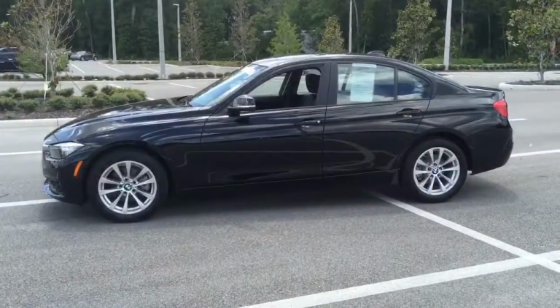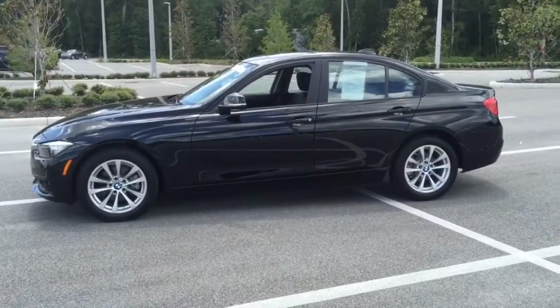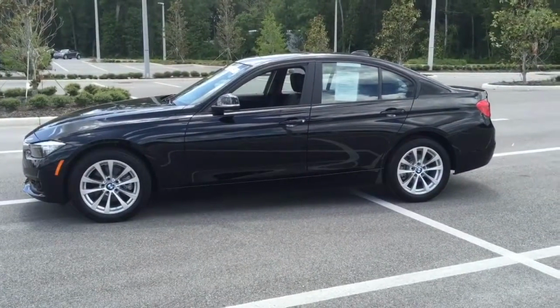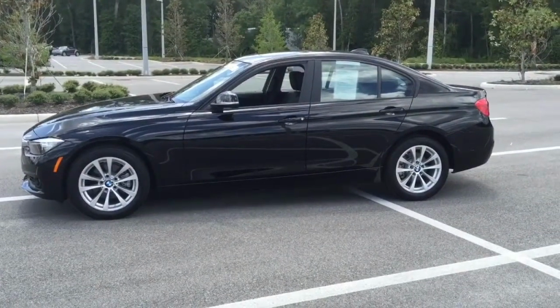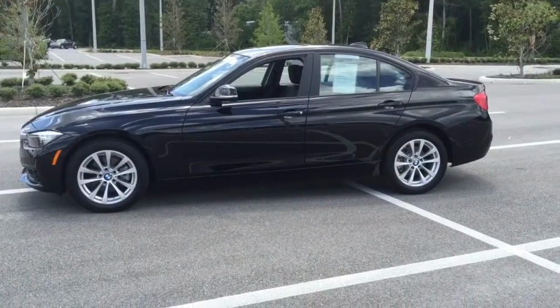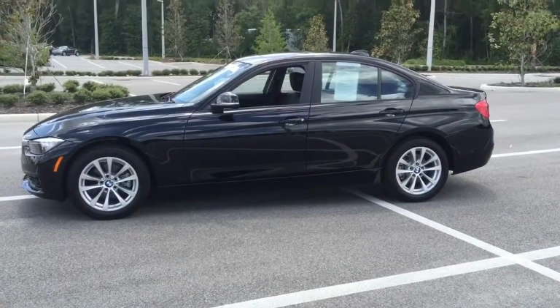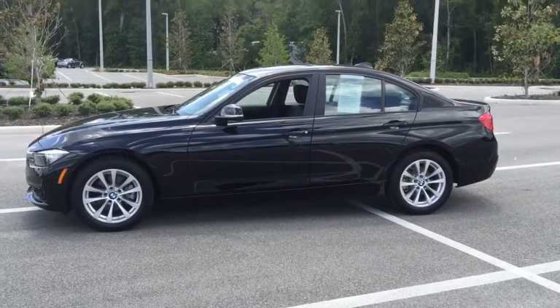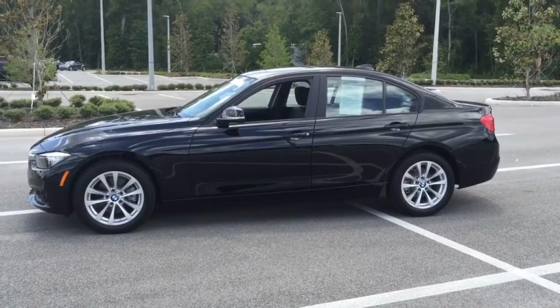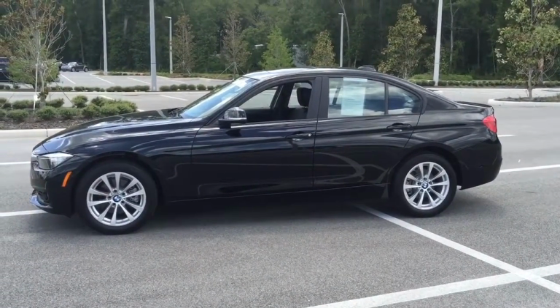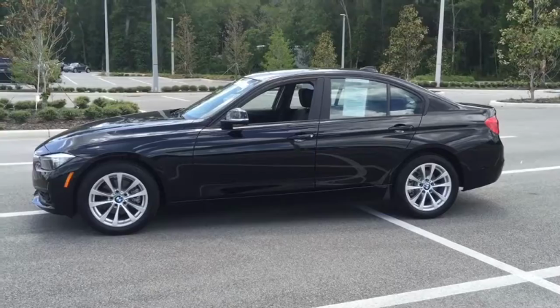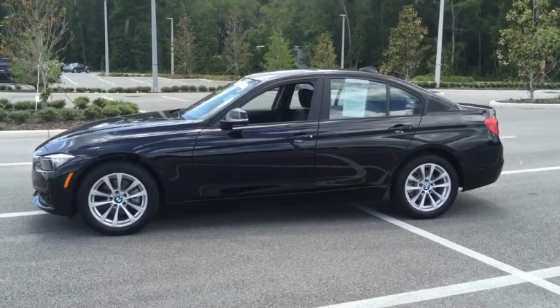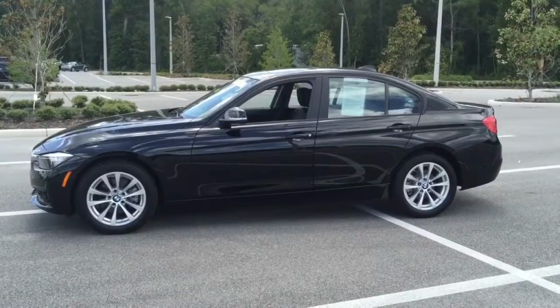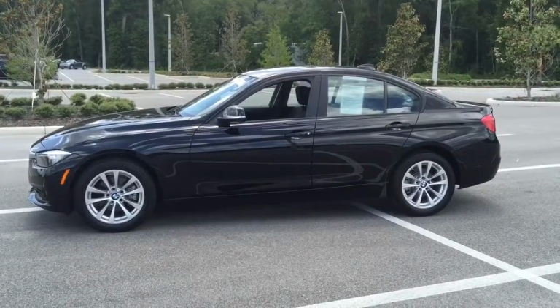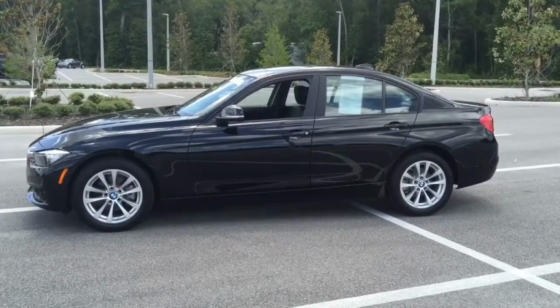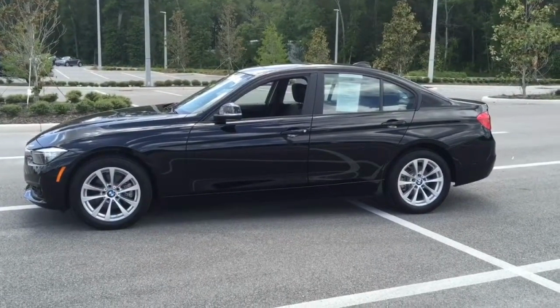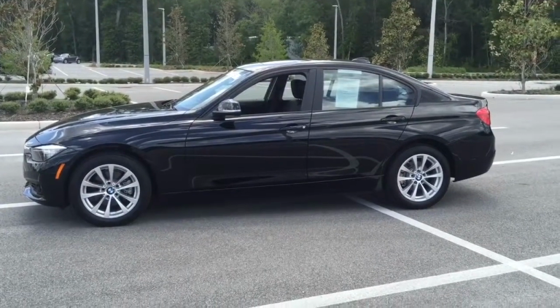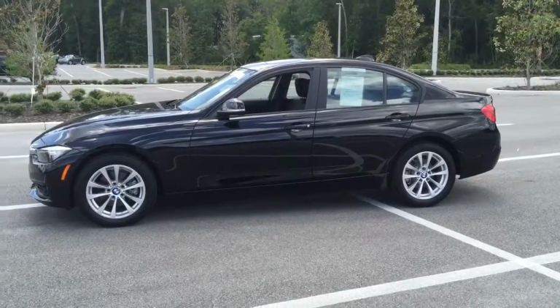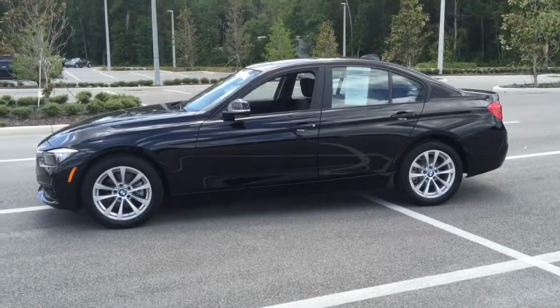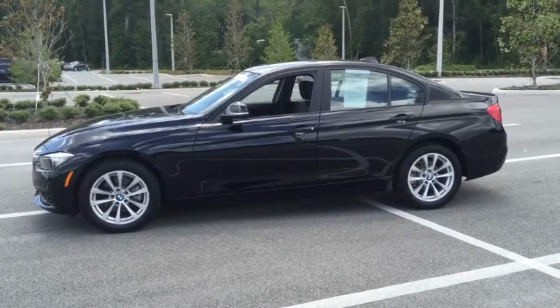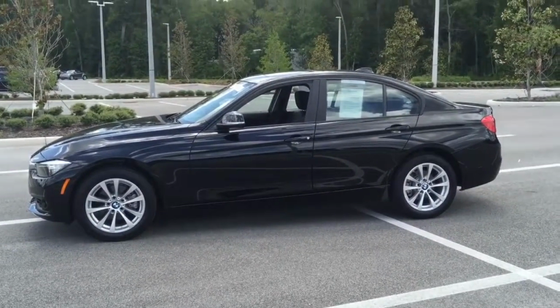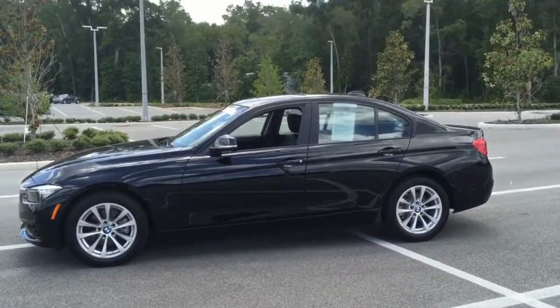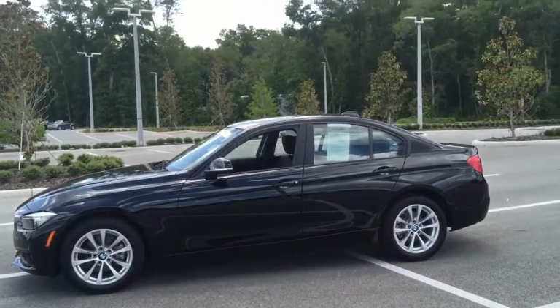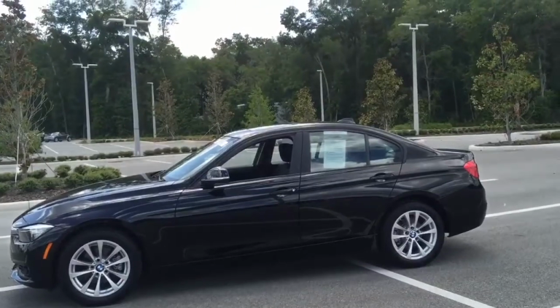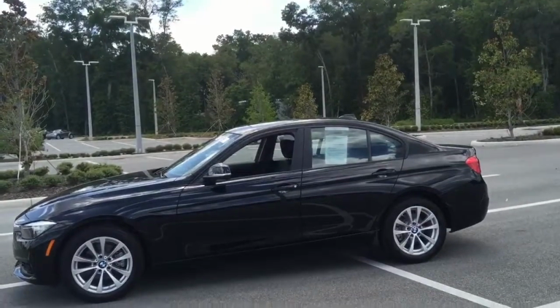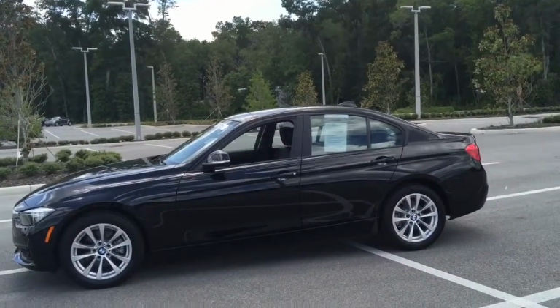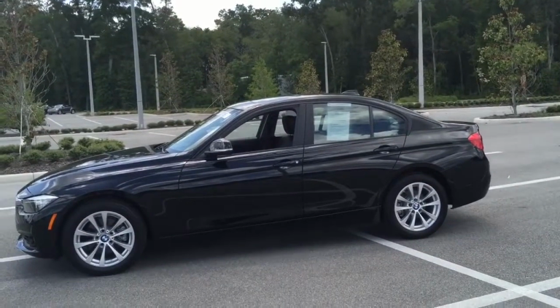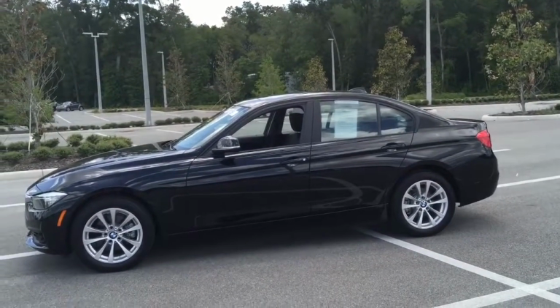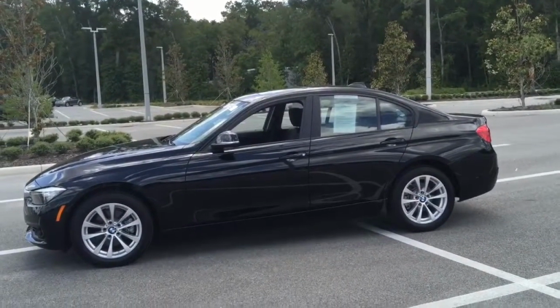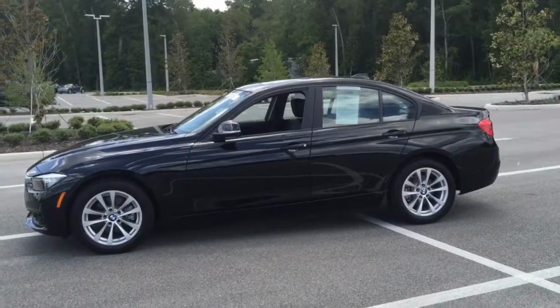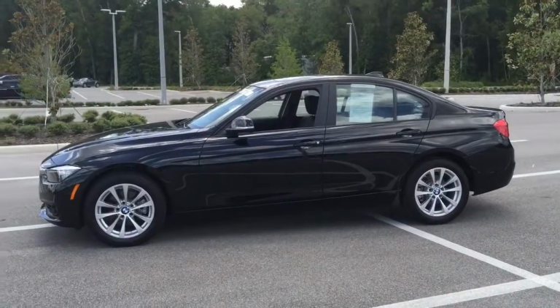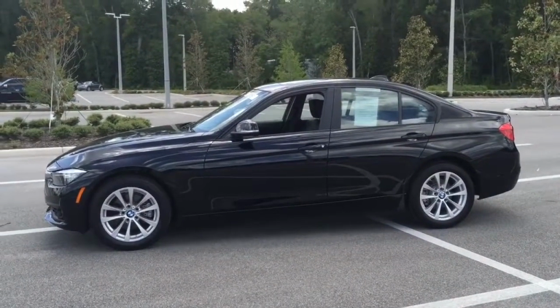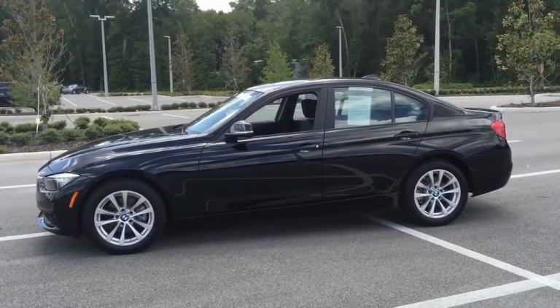Hi, this is Maritza from BMW in Ocala. I wanted to thank you for your interest in this certified 2016 3 Series. This is a beautiful vehicle and it does have great options available — I wanted to give you a closer look.